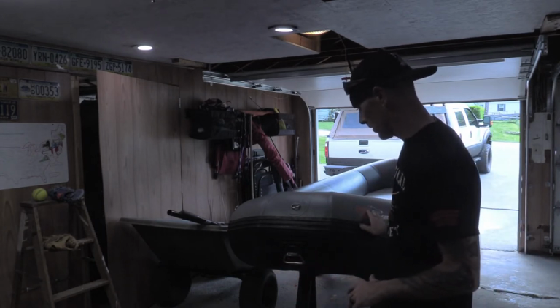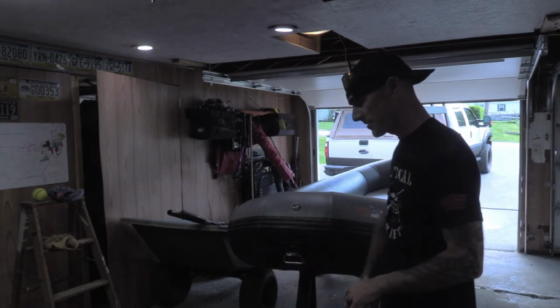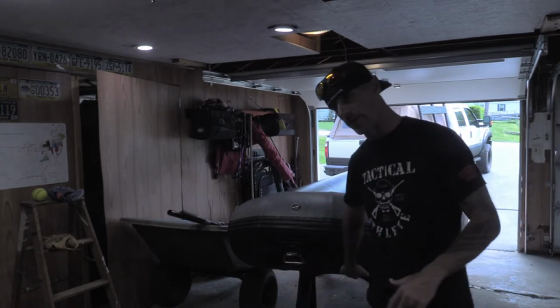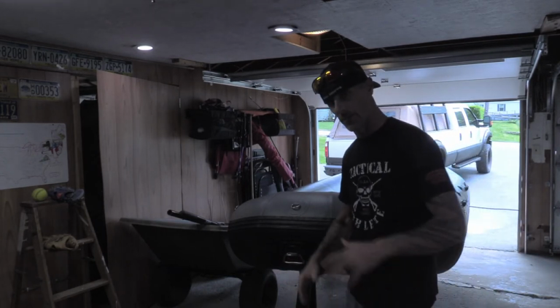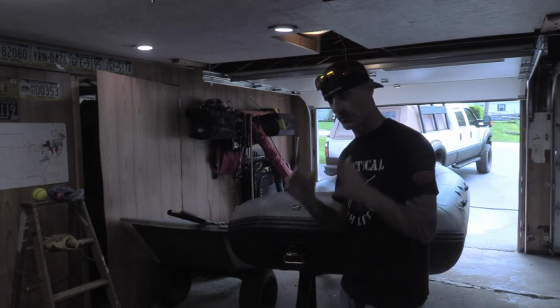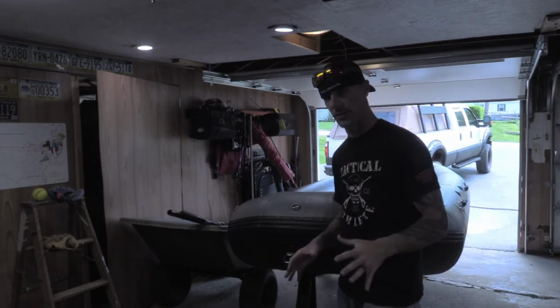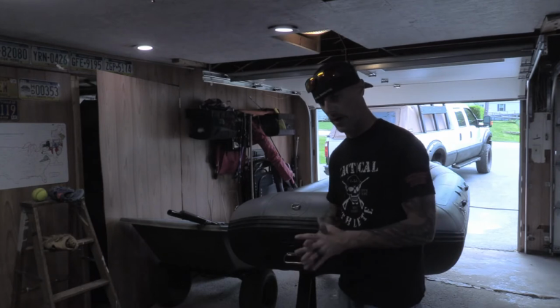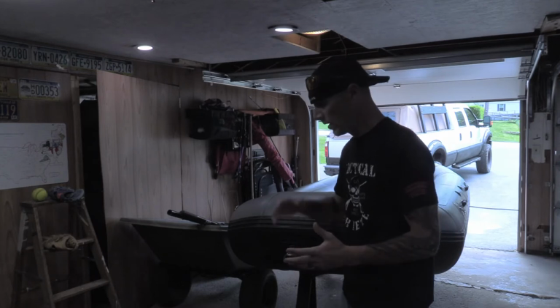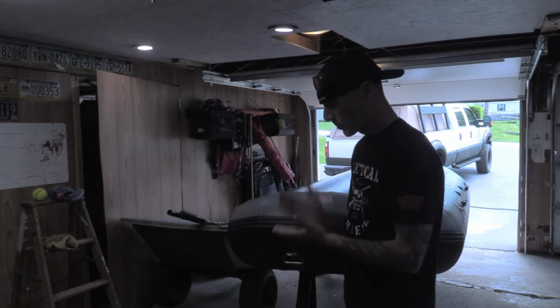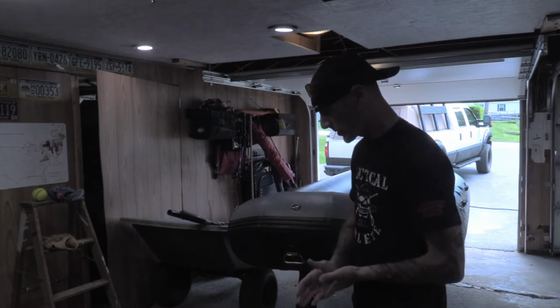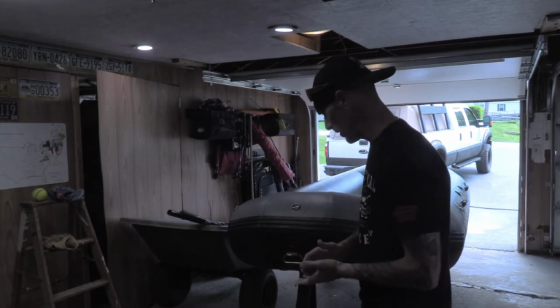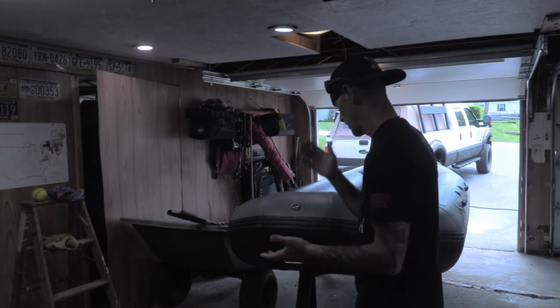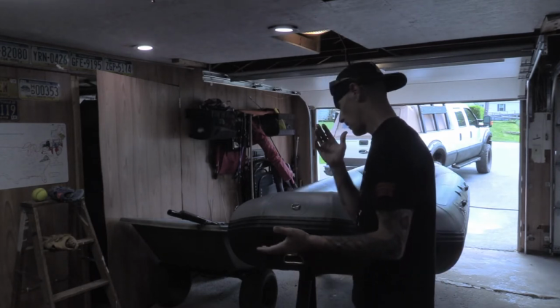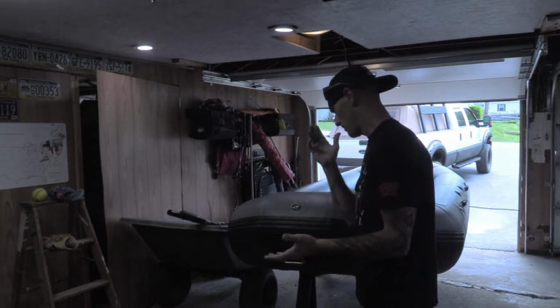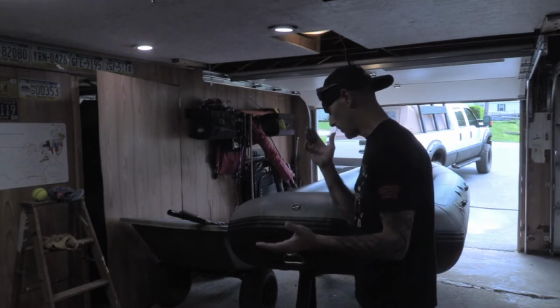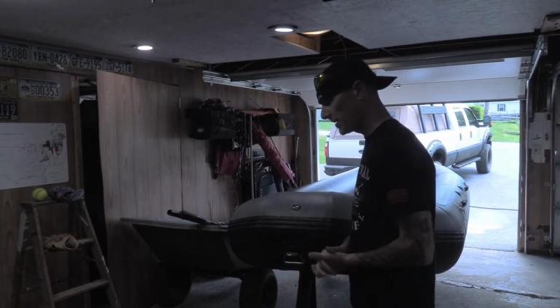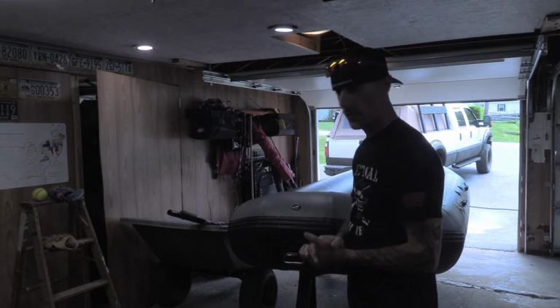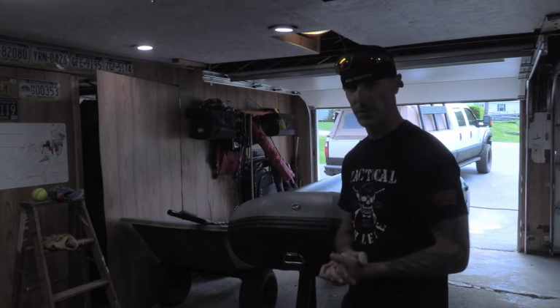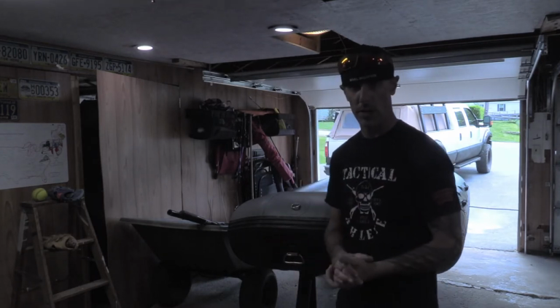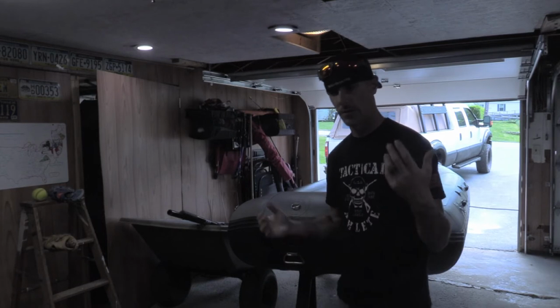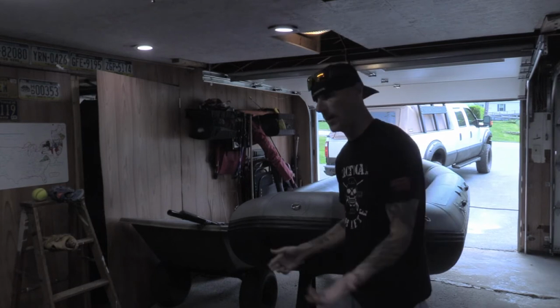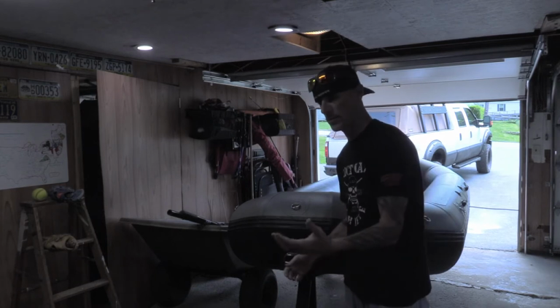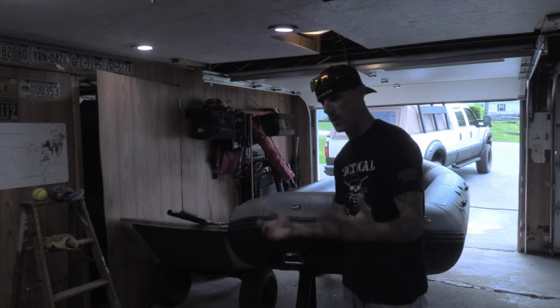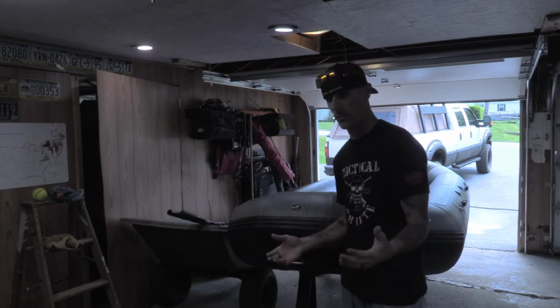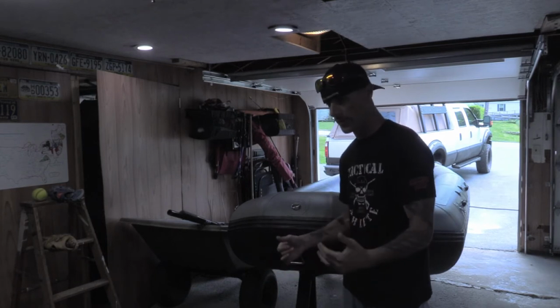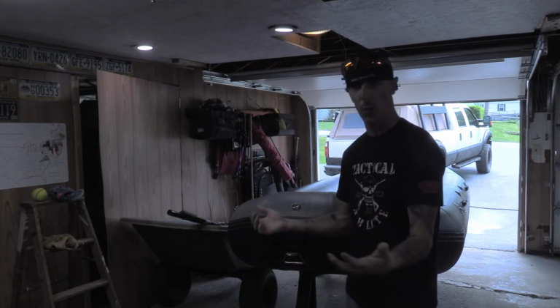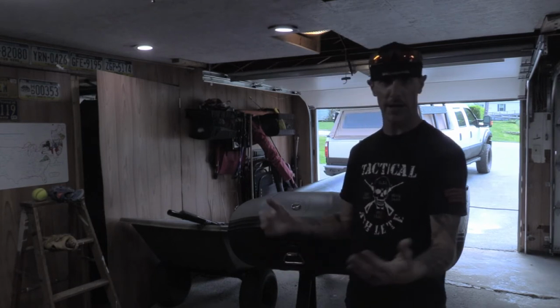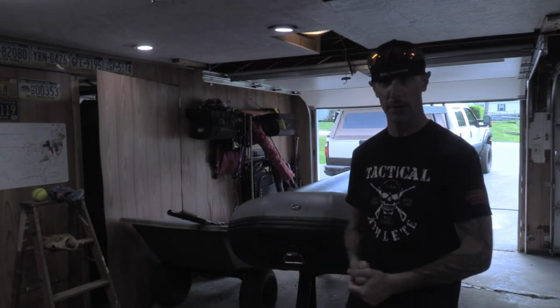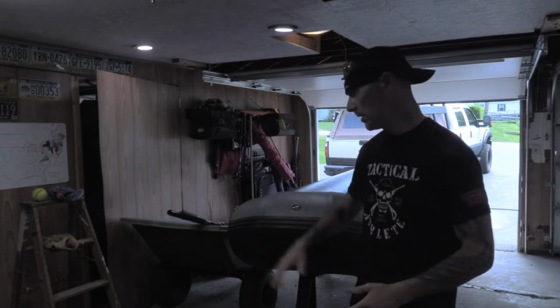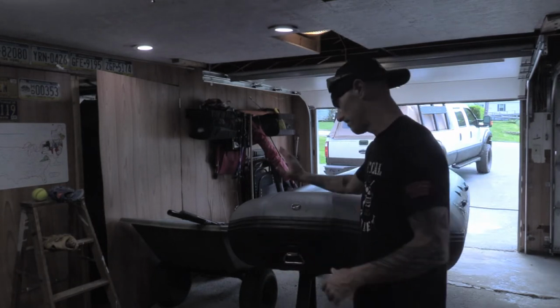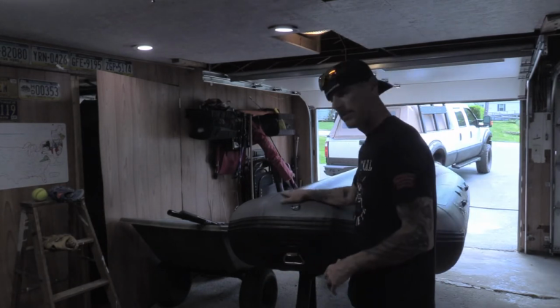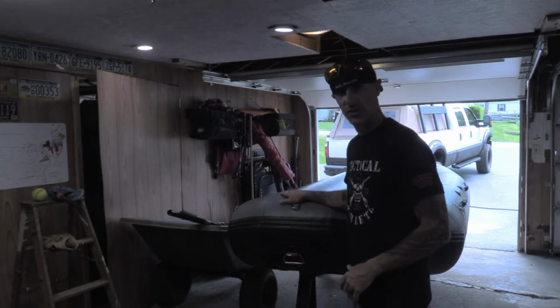So let me go over the boat real fast before I get any of the frame on it. Again, tunnel hull design — makes it super easy to paddle, super easy to track with. It'll basically float in two inches of water. So if you've got a small river, skinny water type deal, she's good.